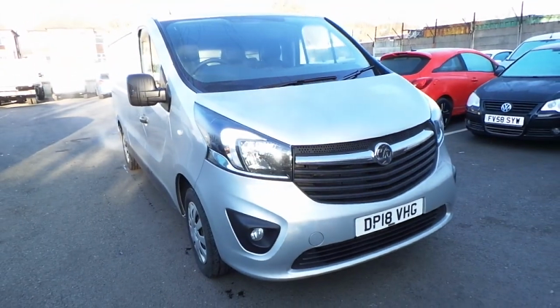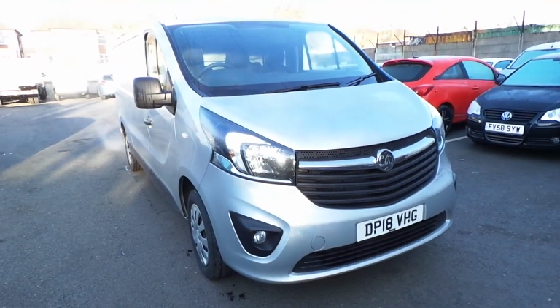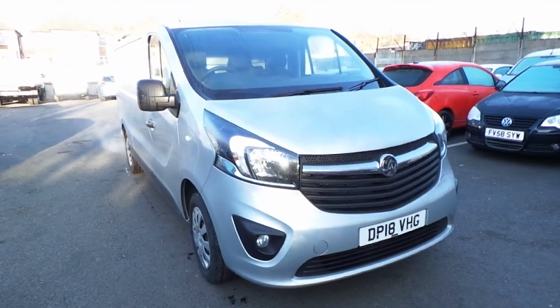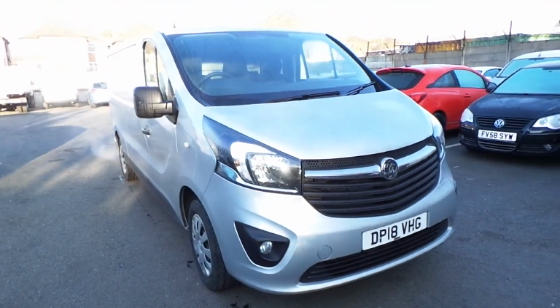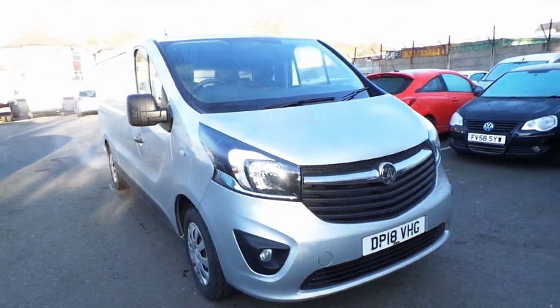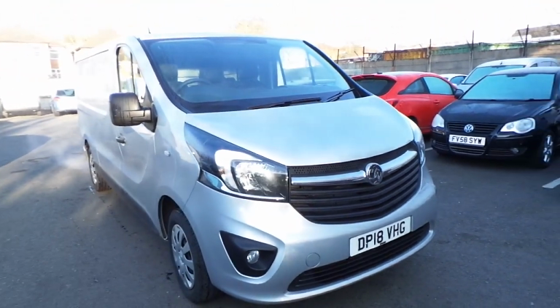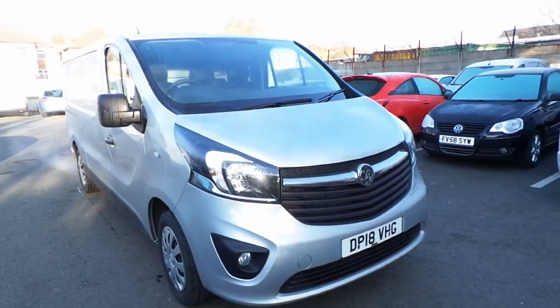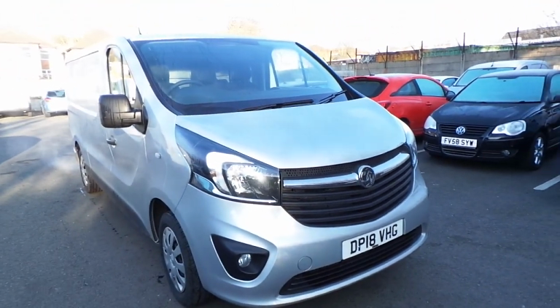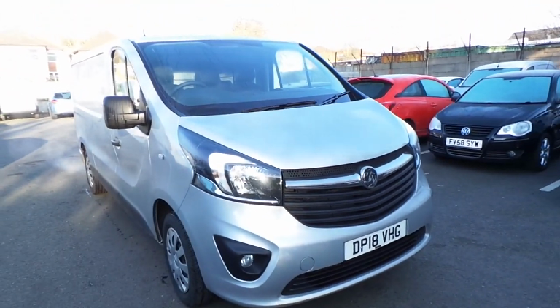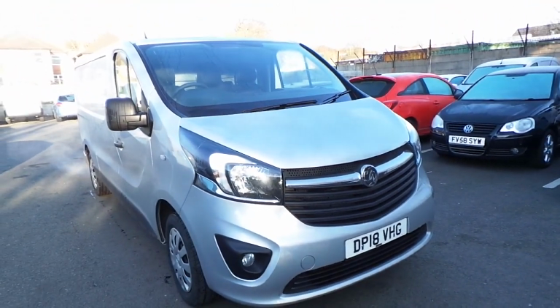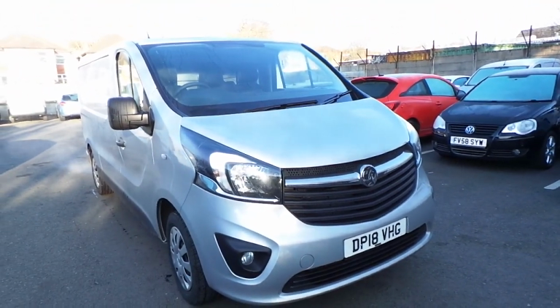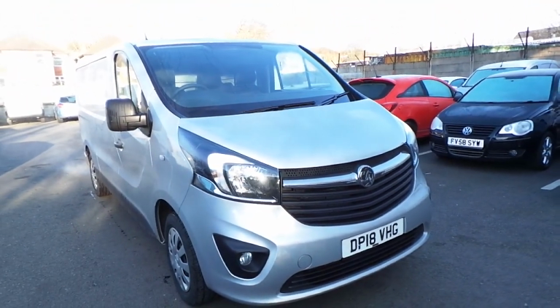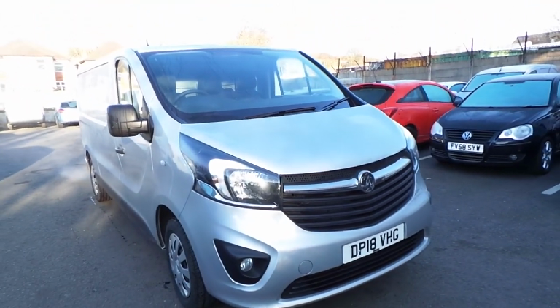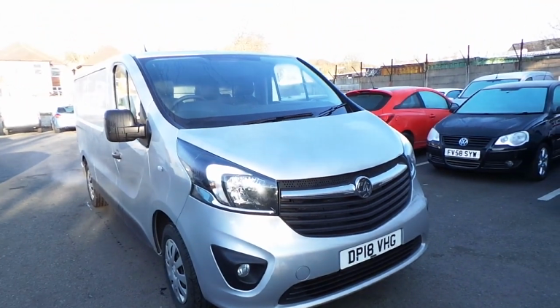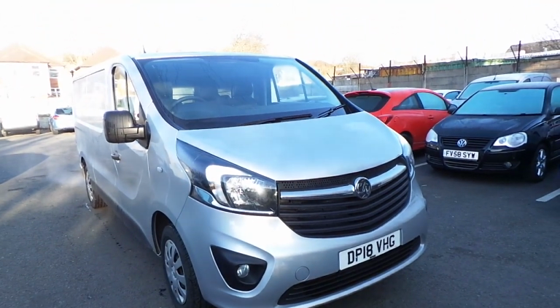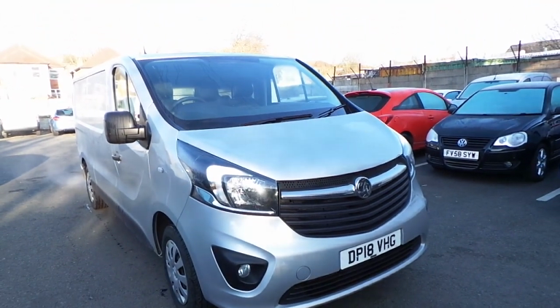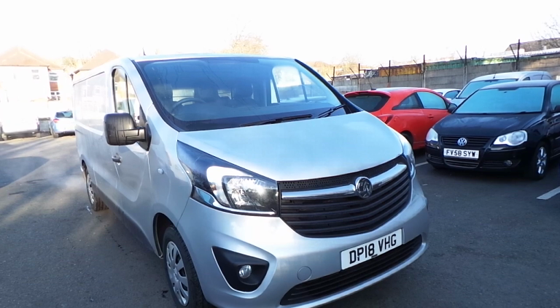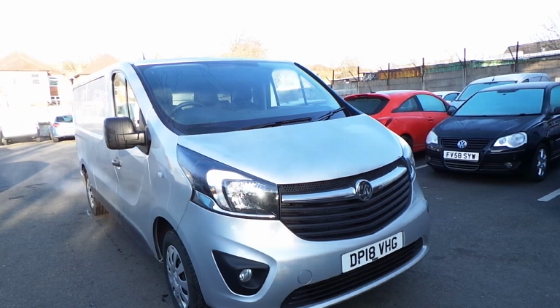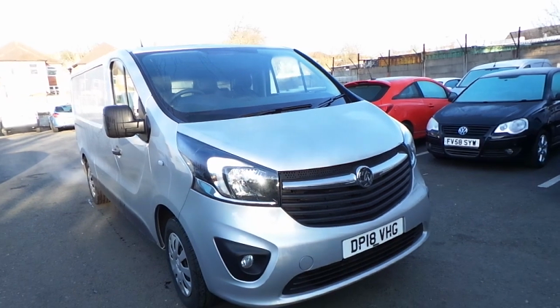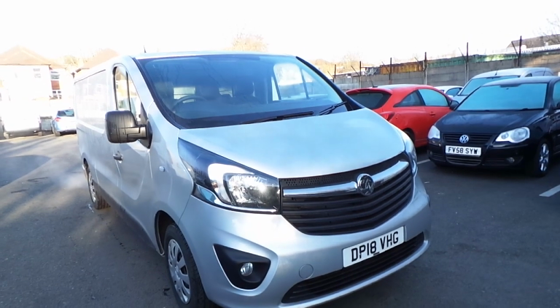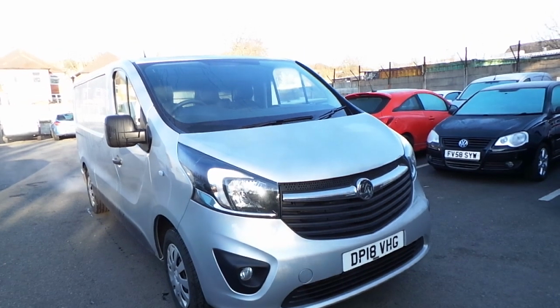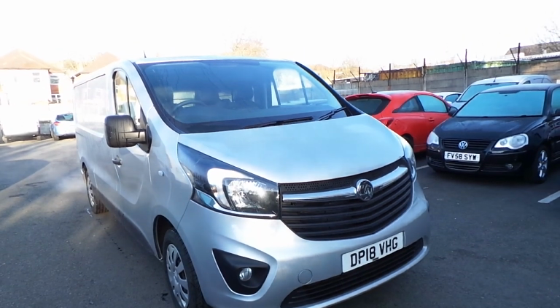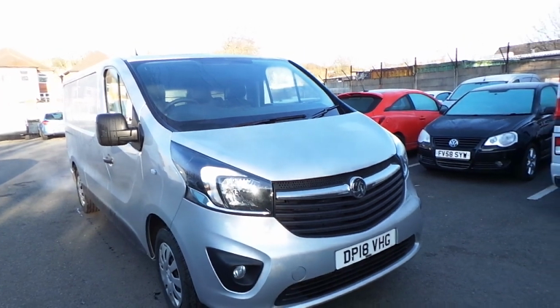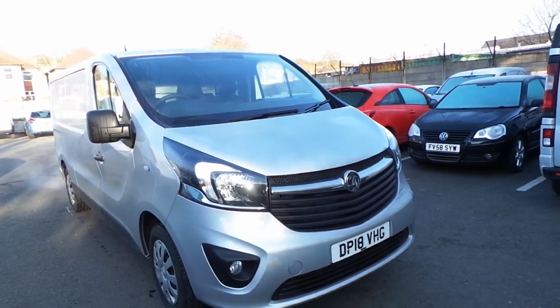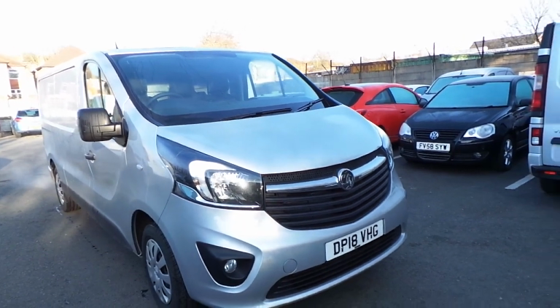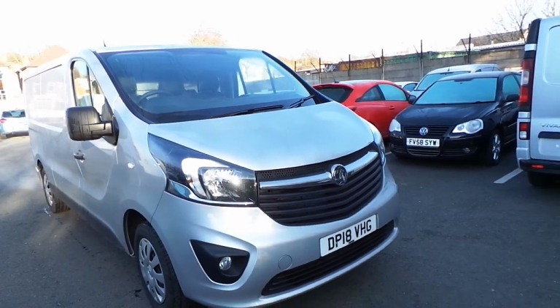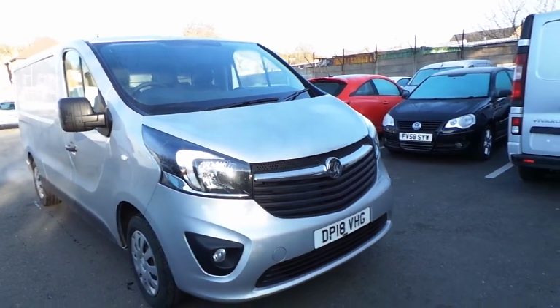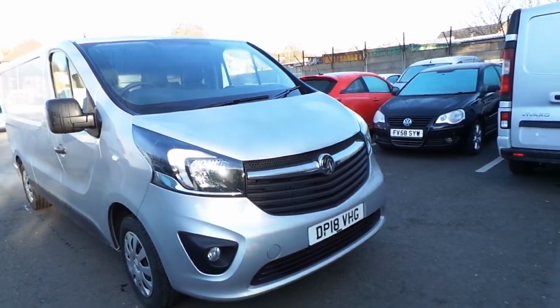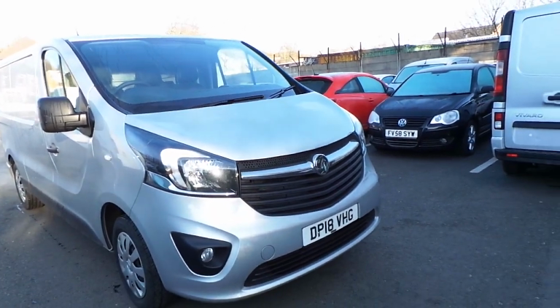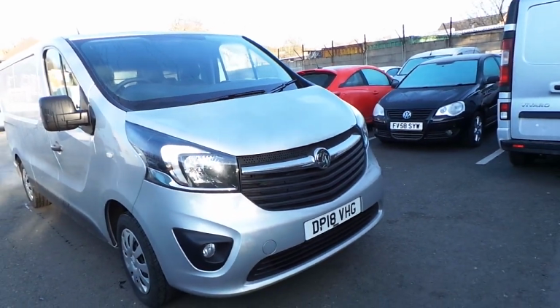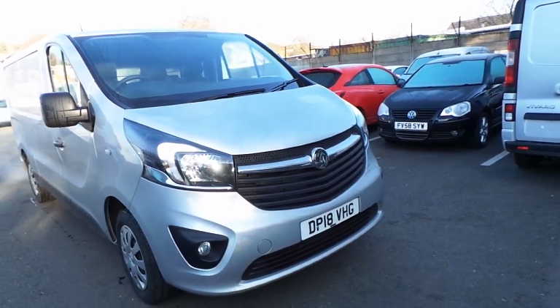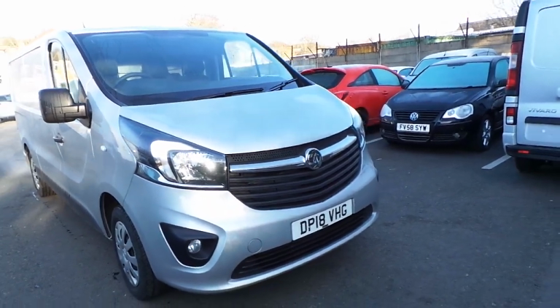Welcome to Pentagon Nottingham Bulwool. Here we have a Vauxhall Vivaro 2900 Sportive CDTI Panavan in Silver on an 18 plate.